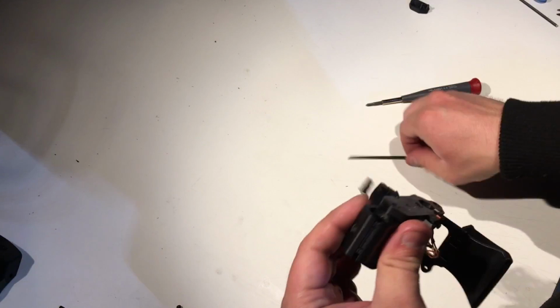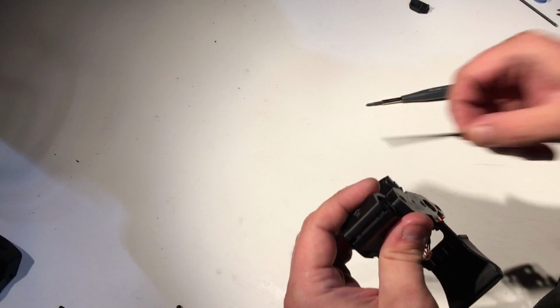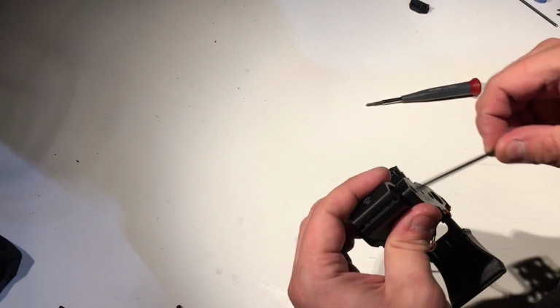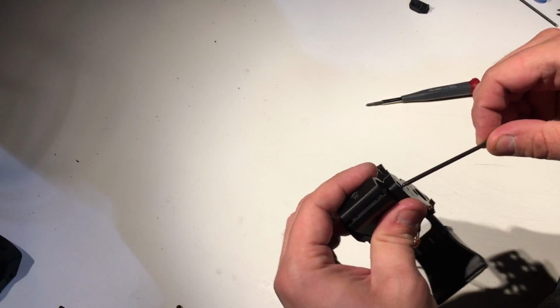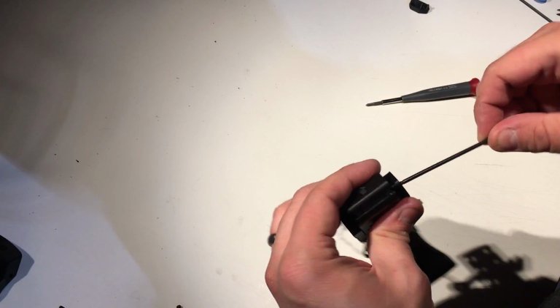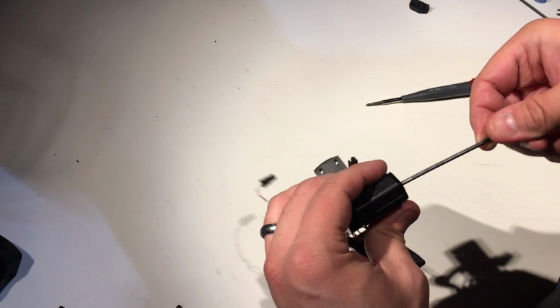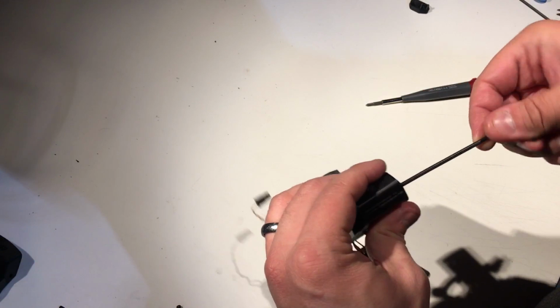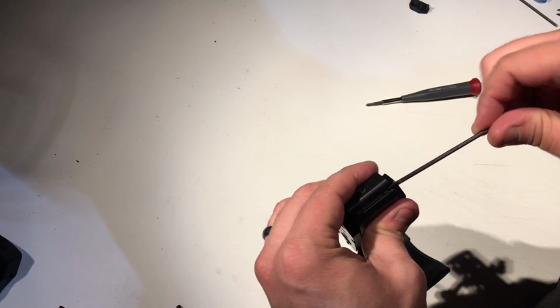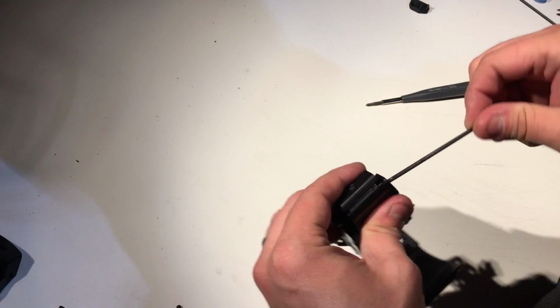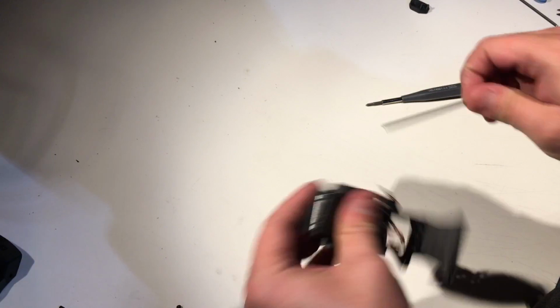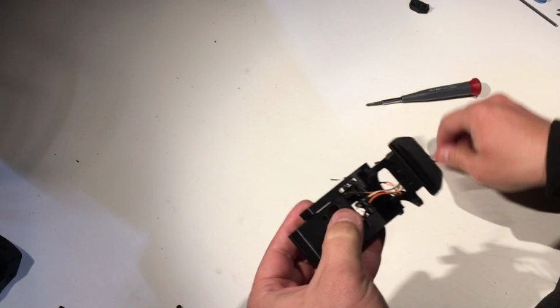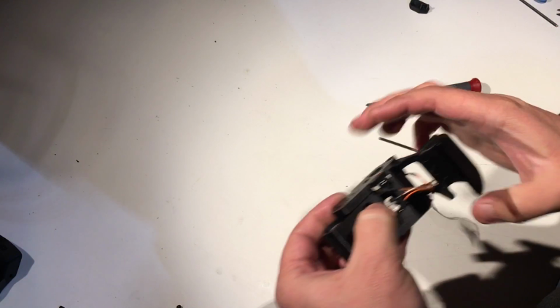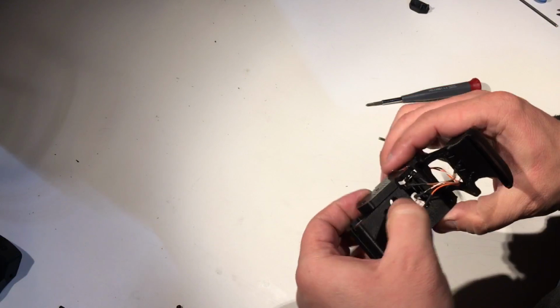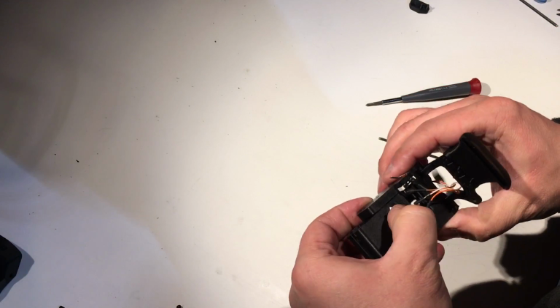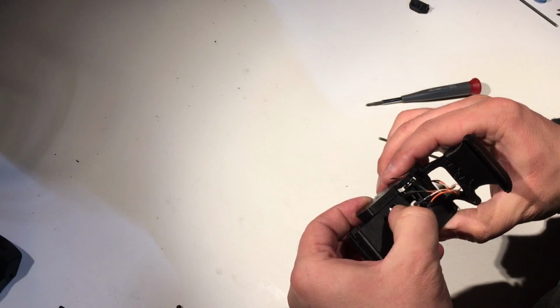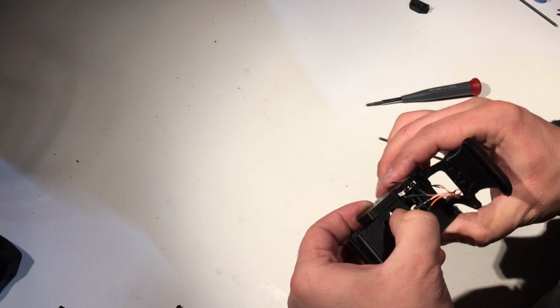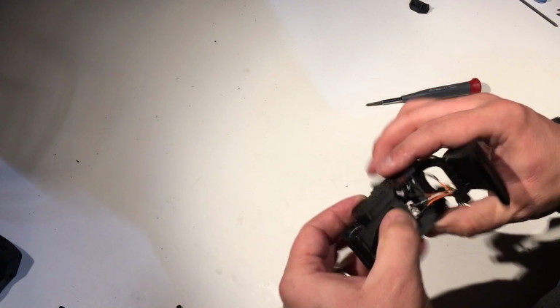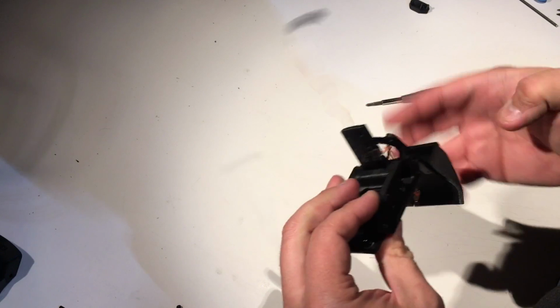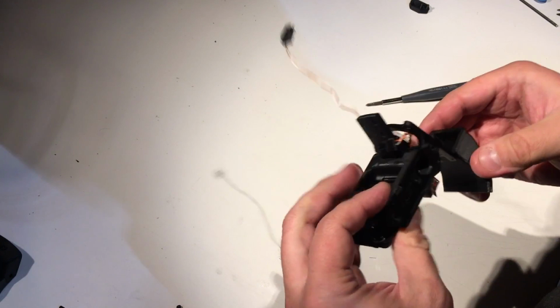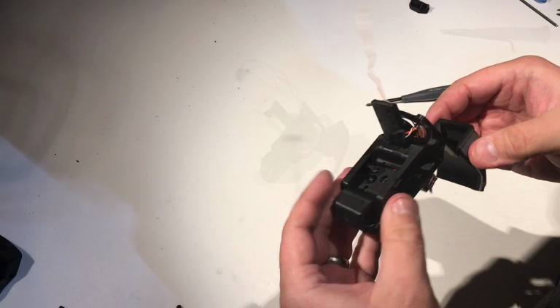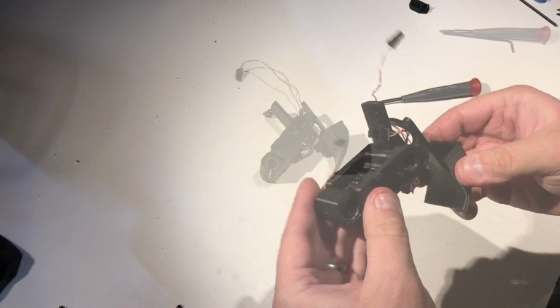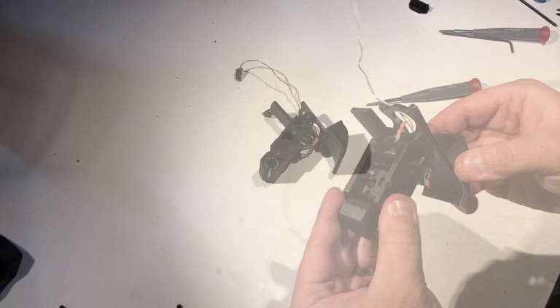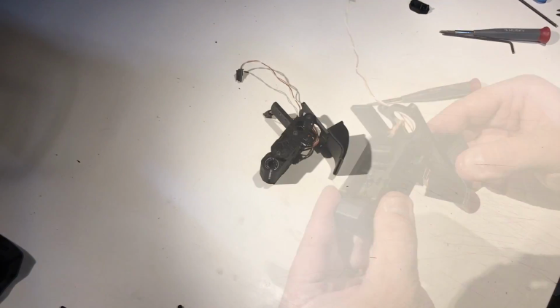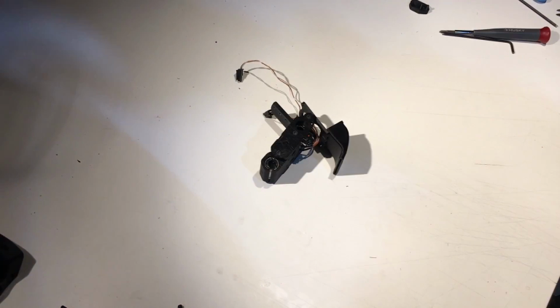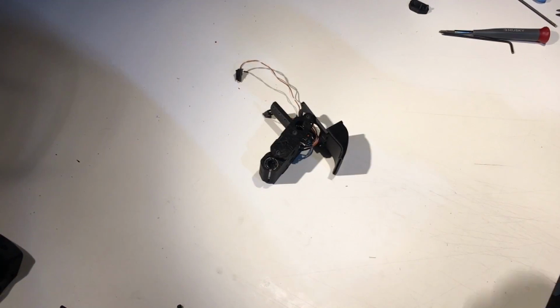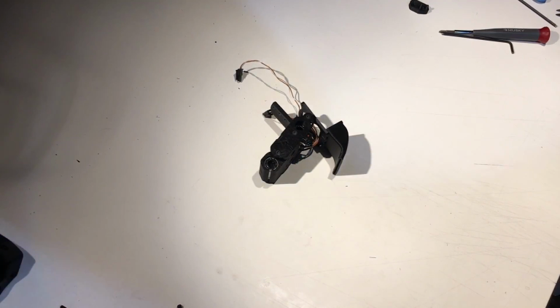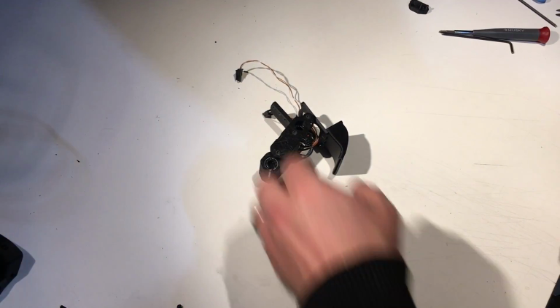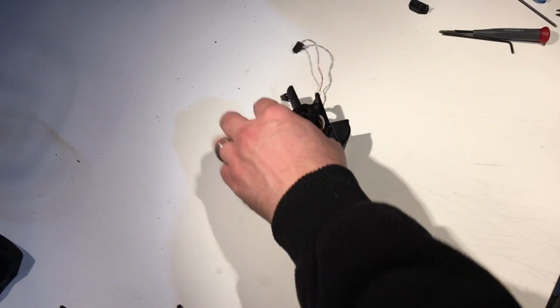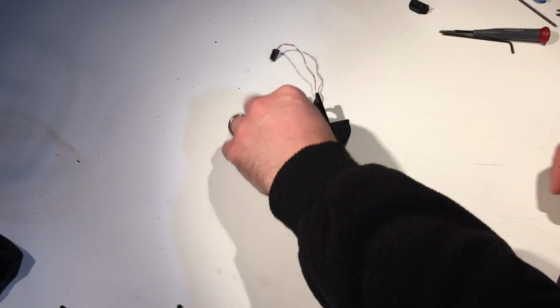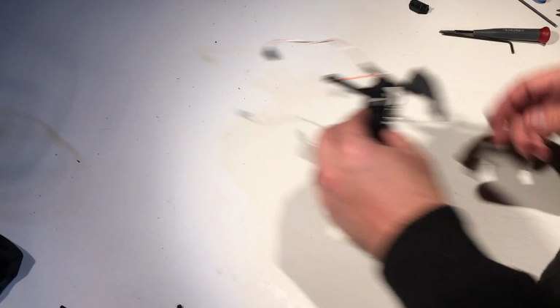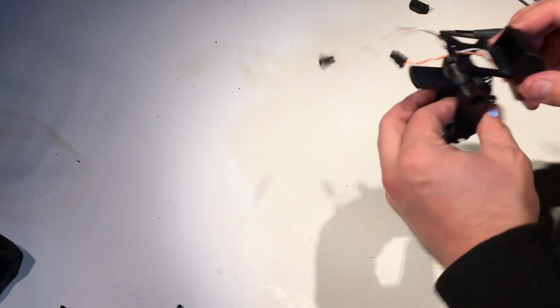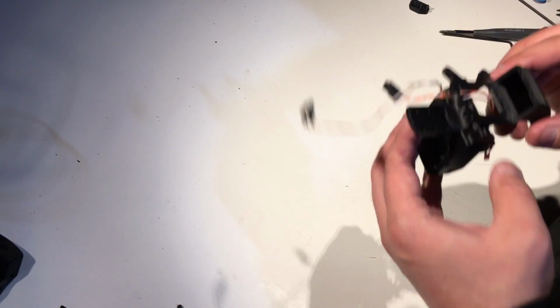That's actually a little bit tight. Alright.